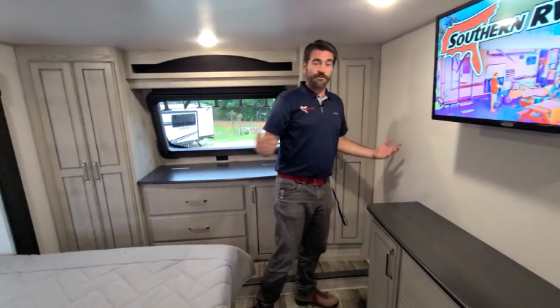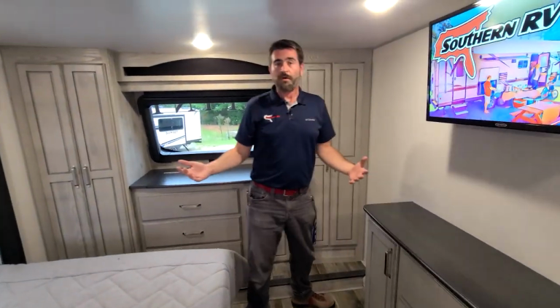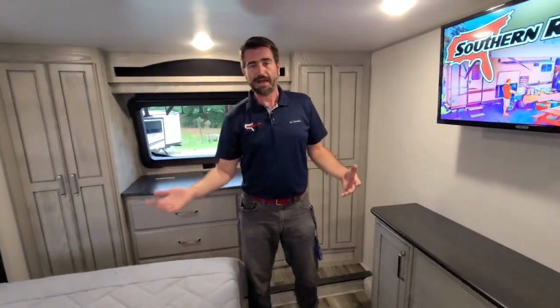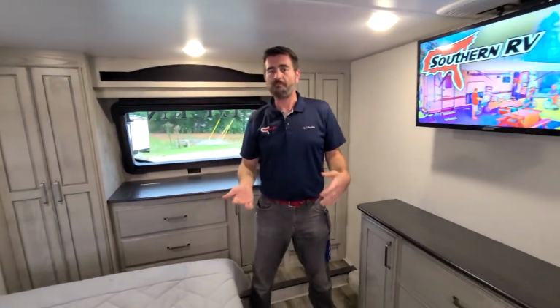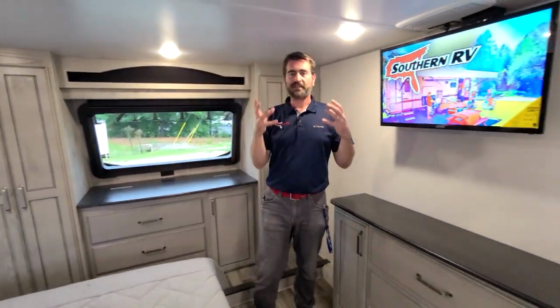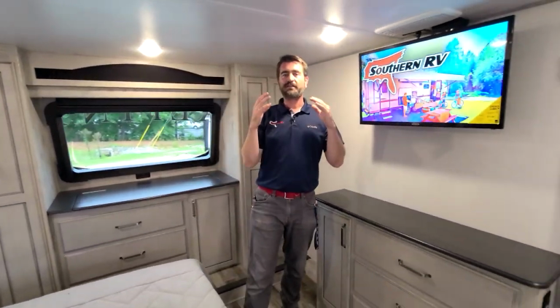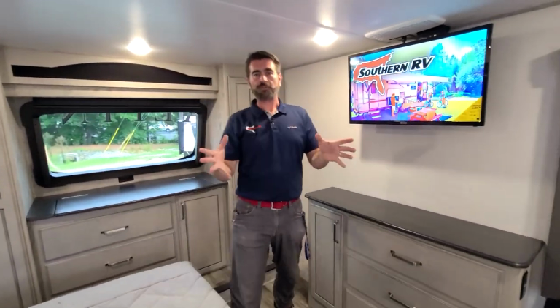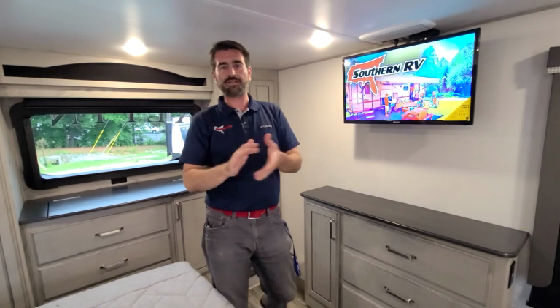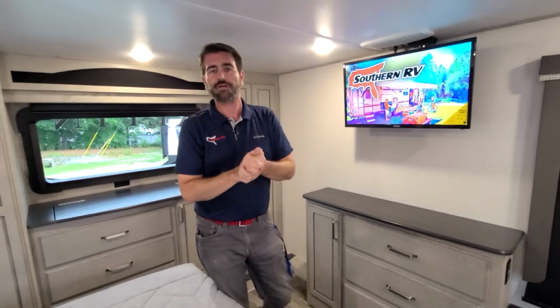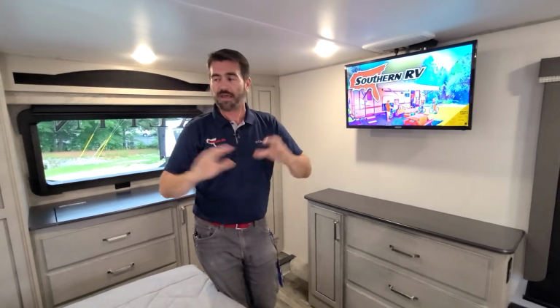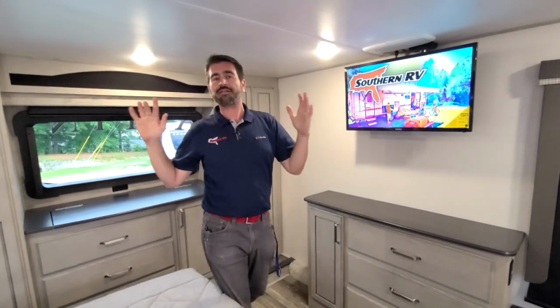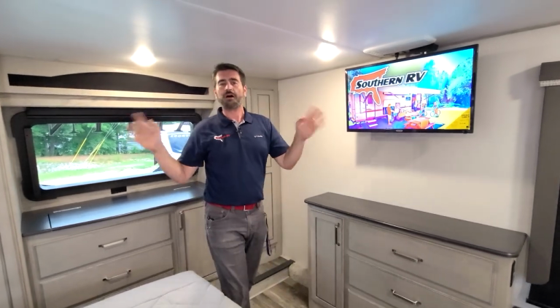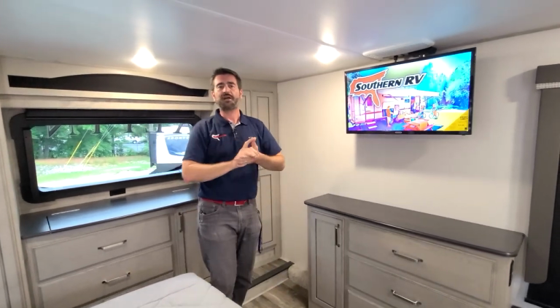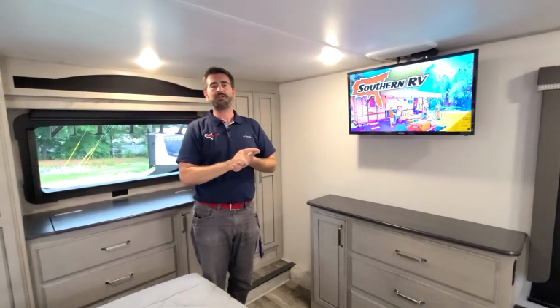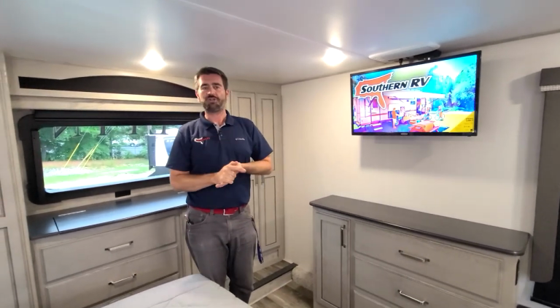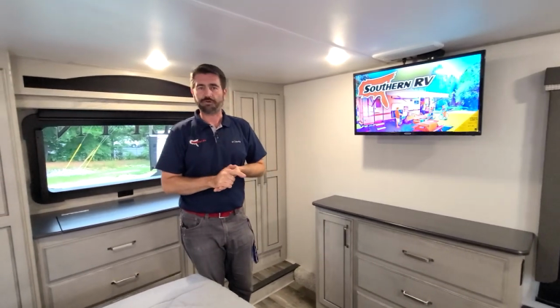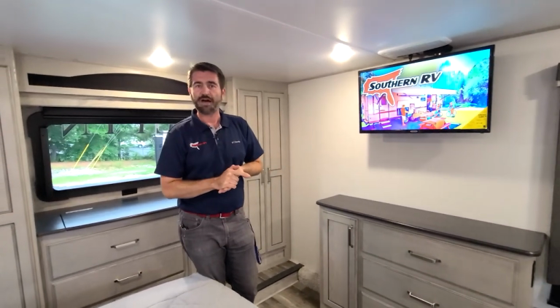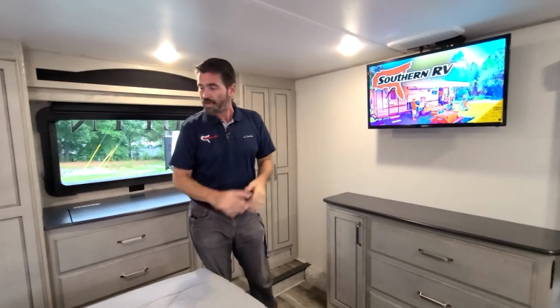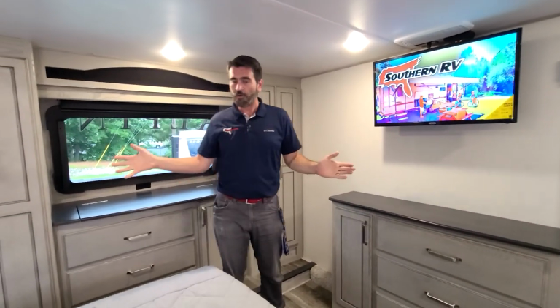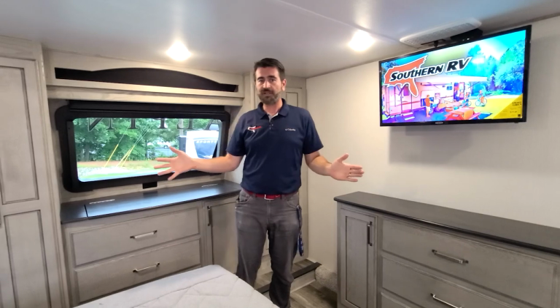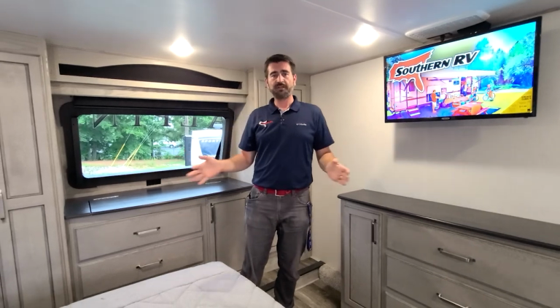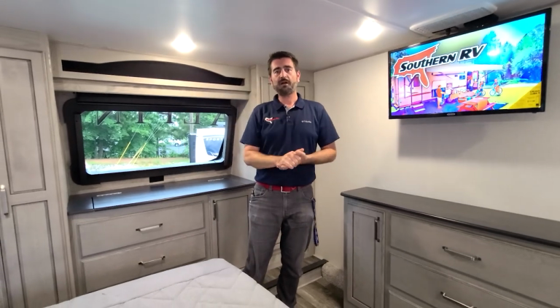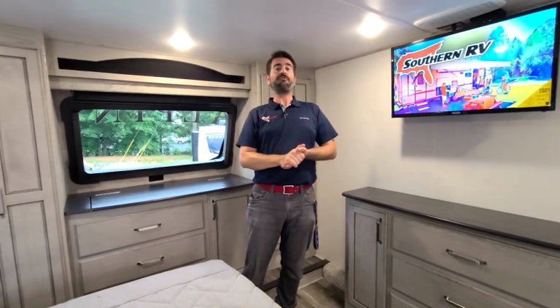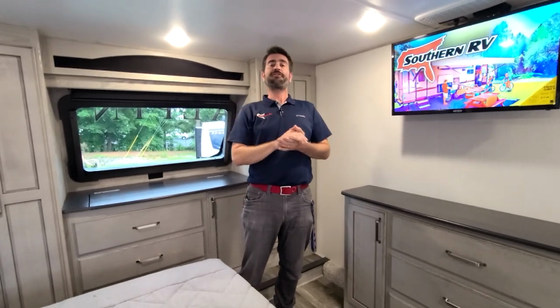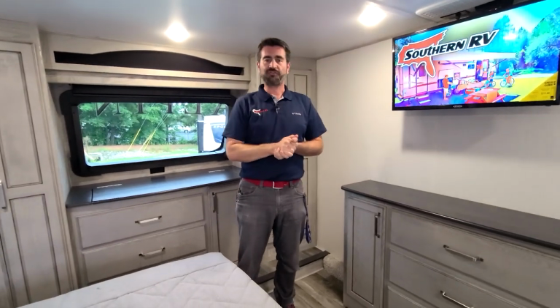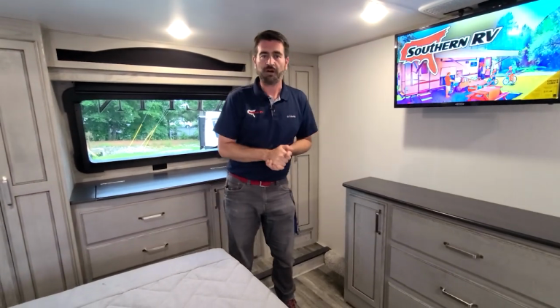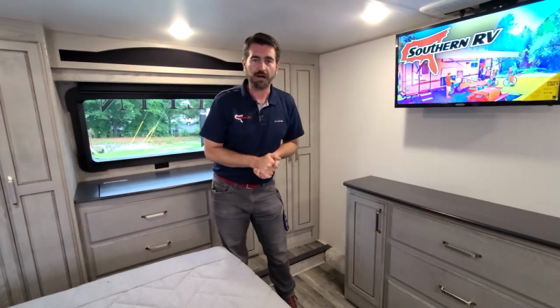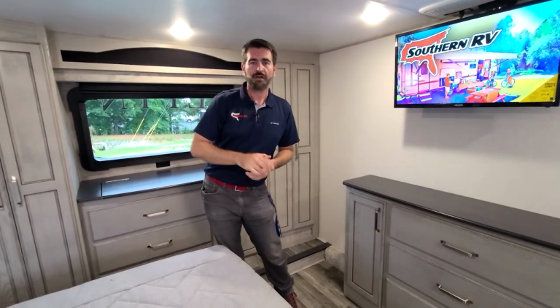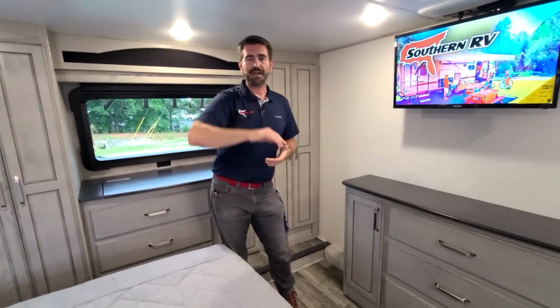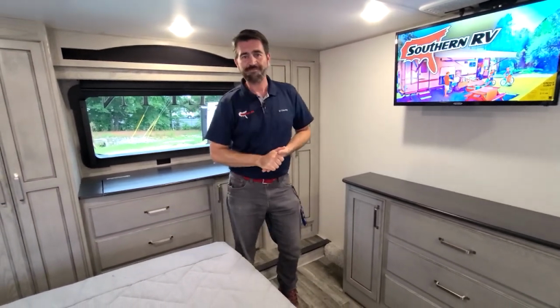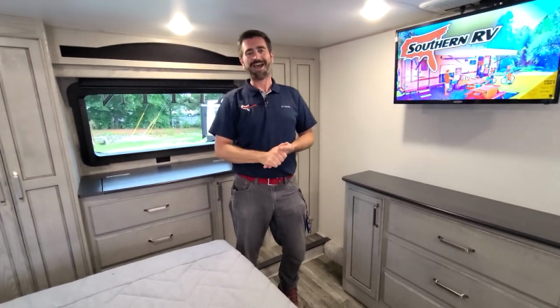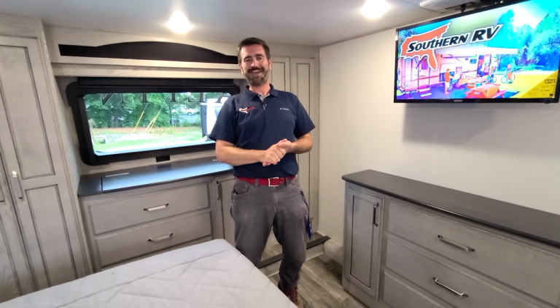Let's wrap it up. This thing is super residential and it's got all the touches you need to be full time. I hope you really enjoyed this tour of the 3650RL. Until next time, happy camping!